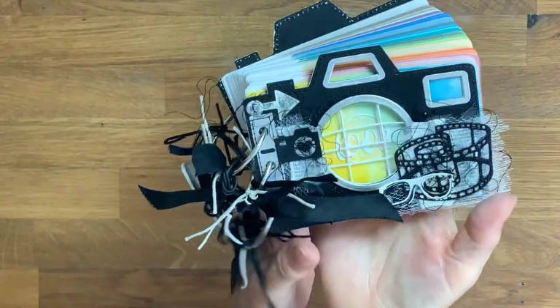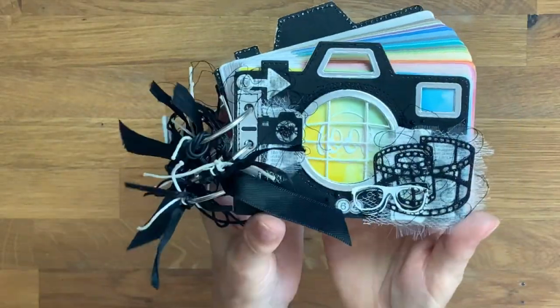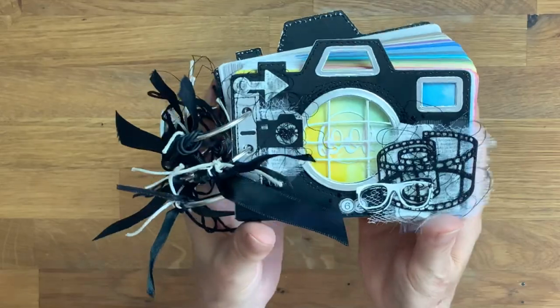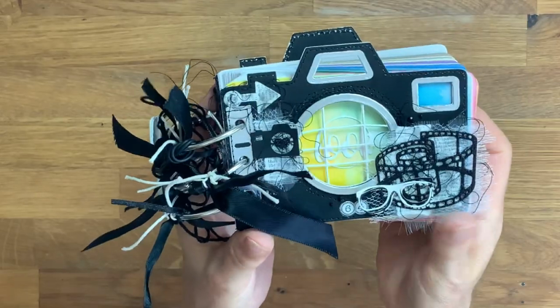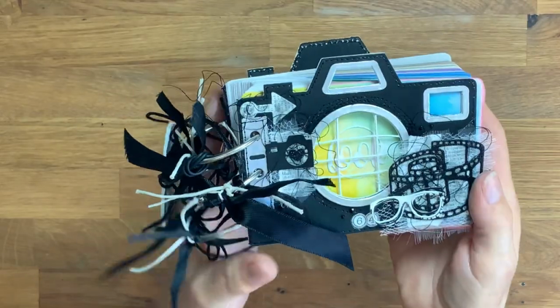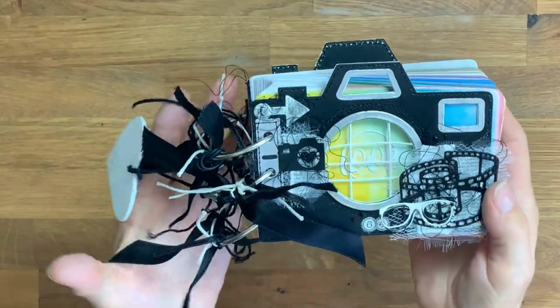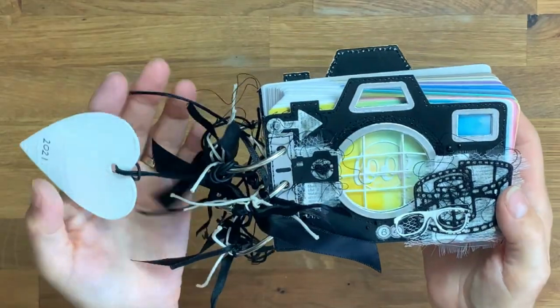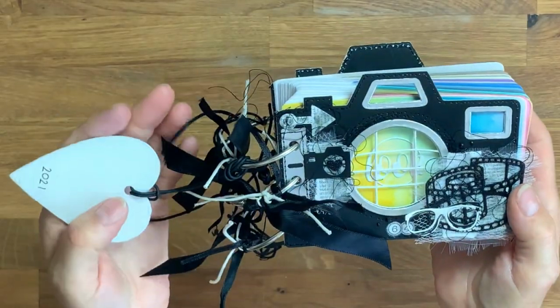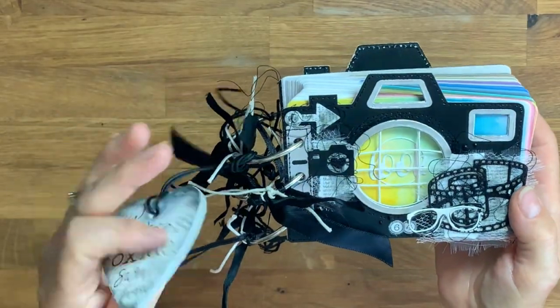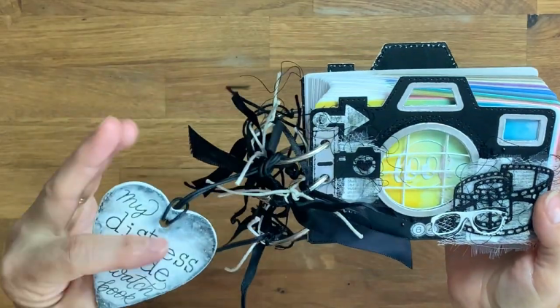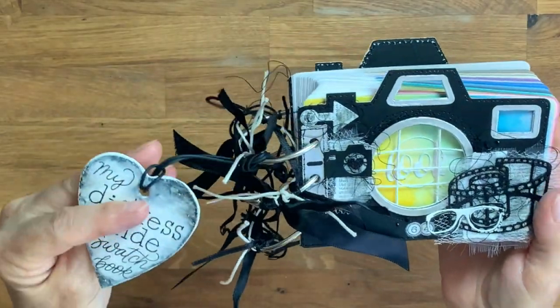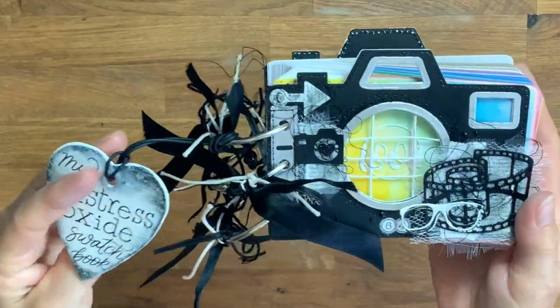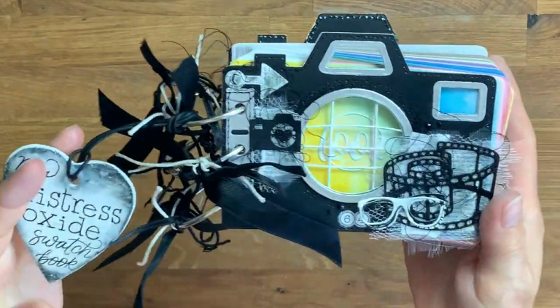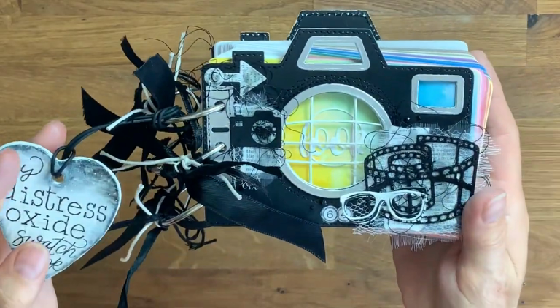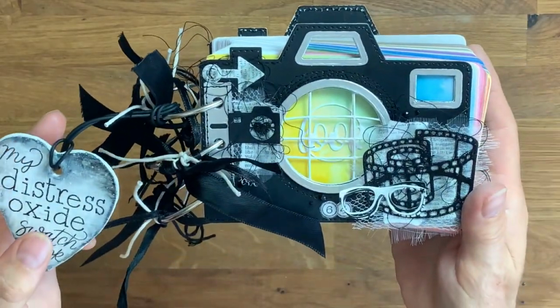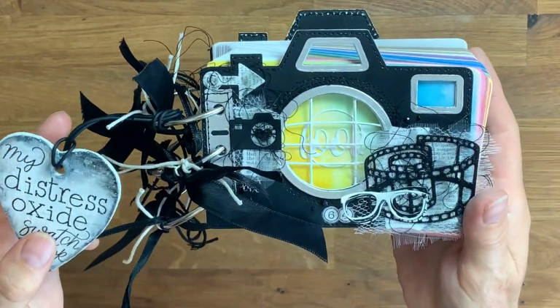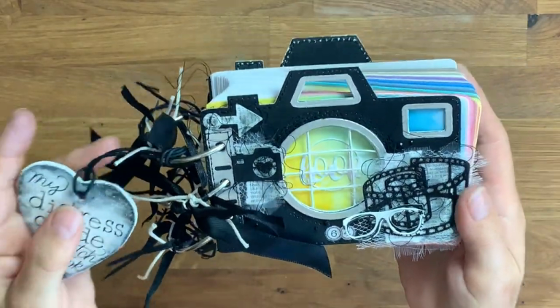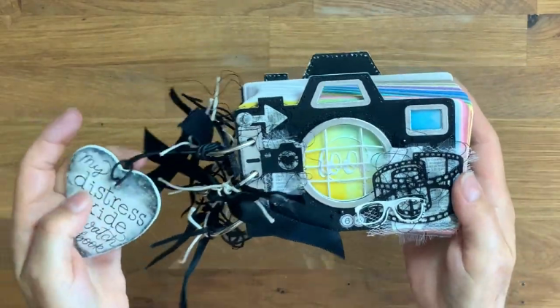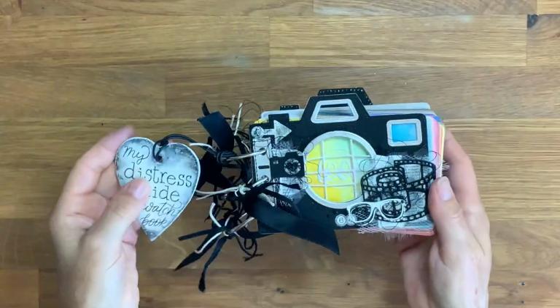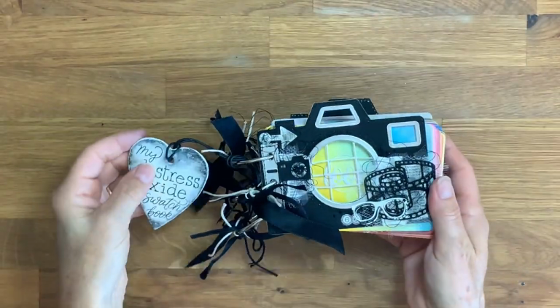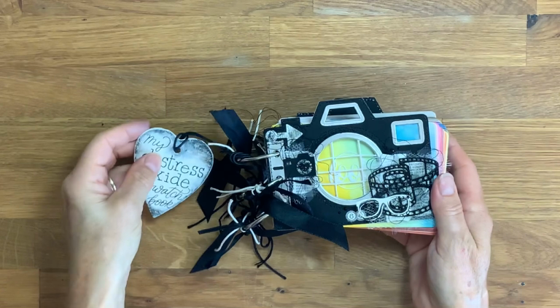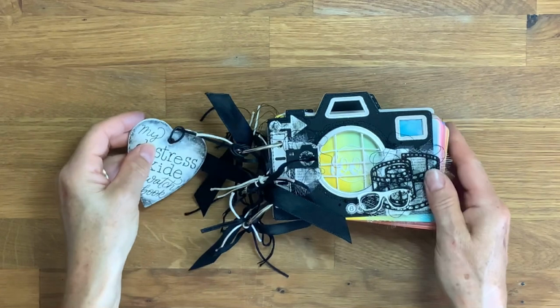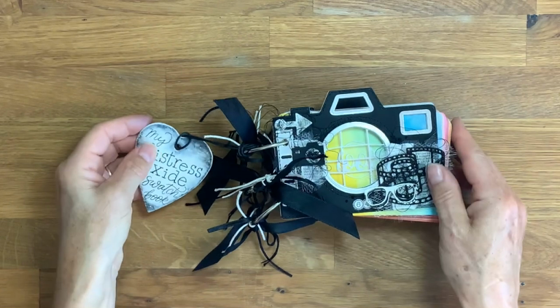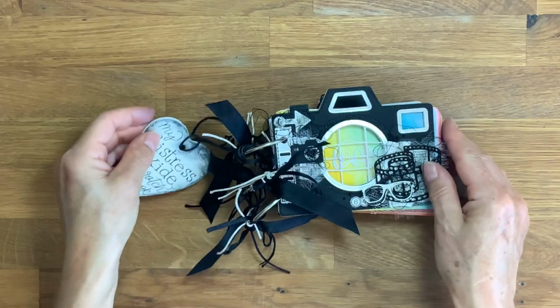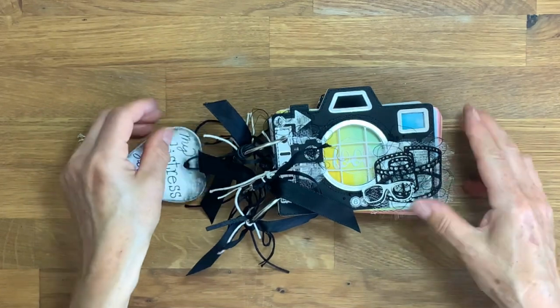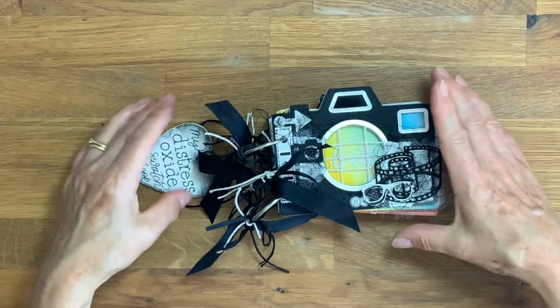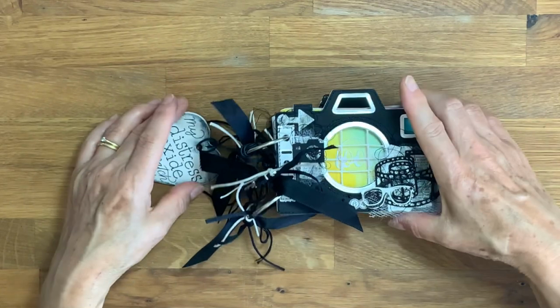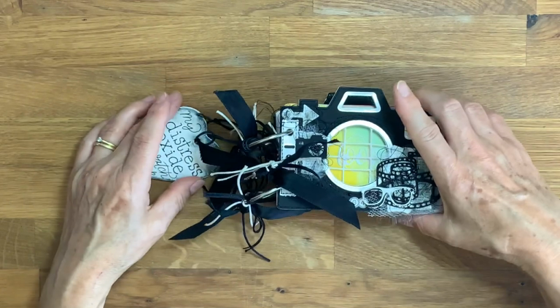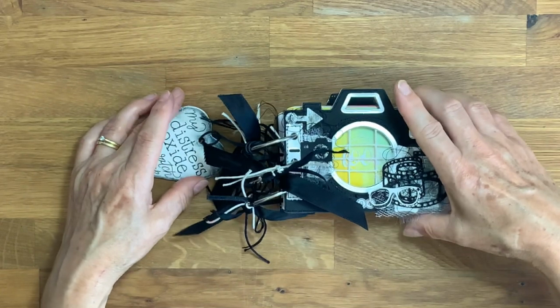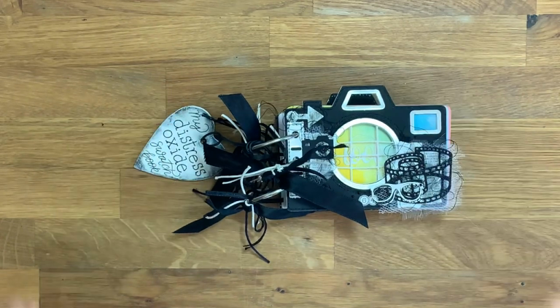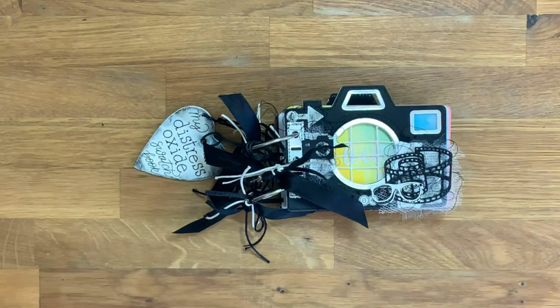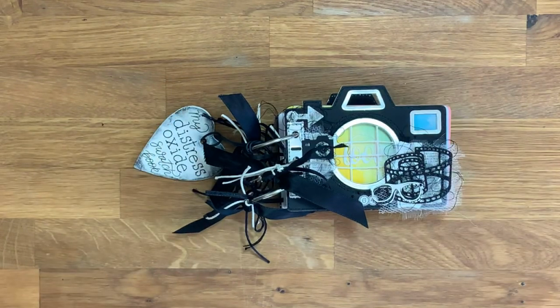Thank you for watching — hope you get to make one yourself or something similar. Thank you, bye!